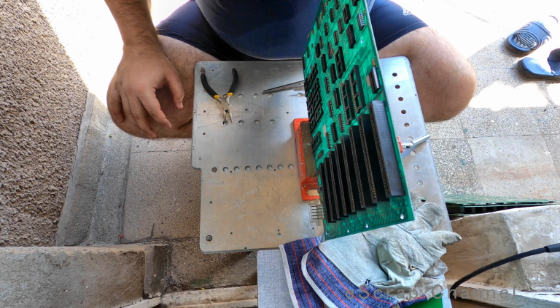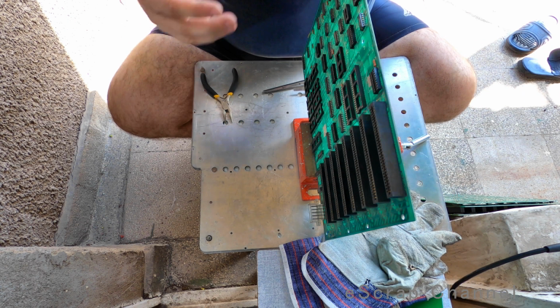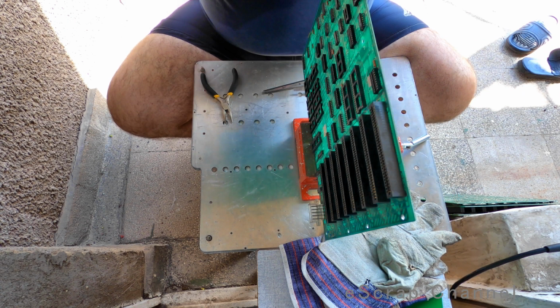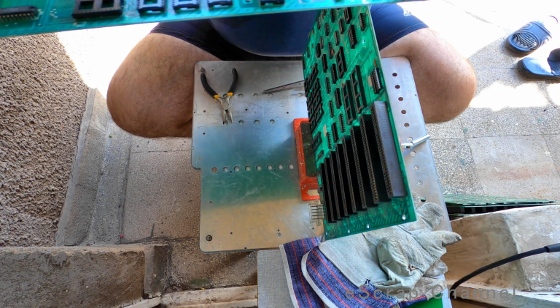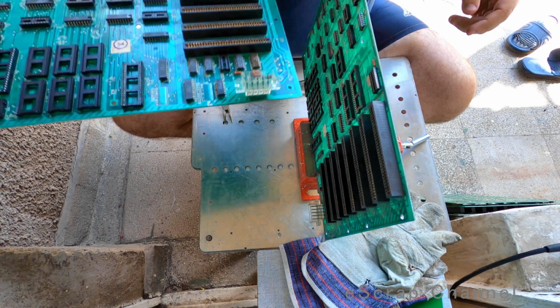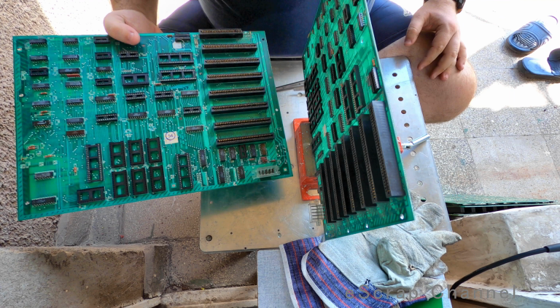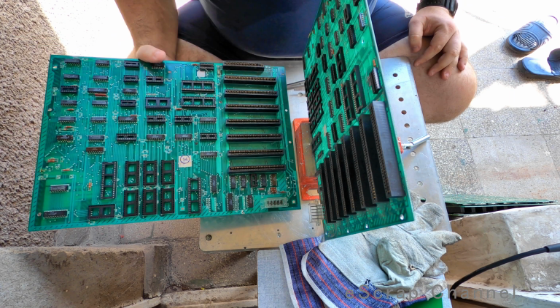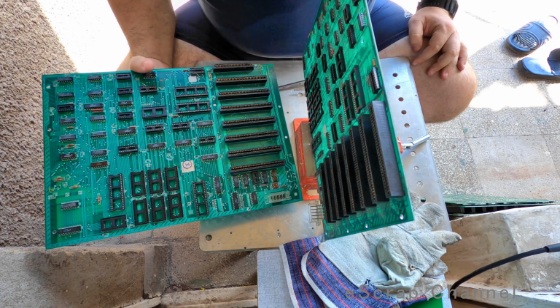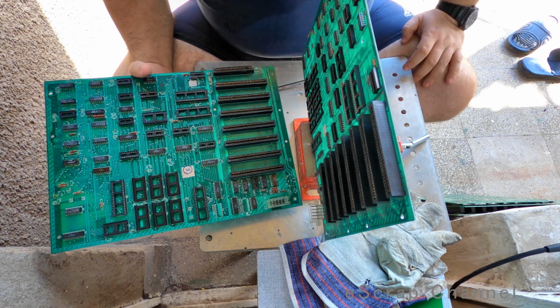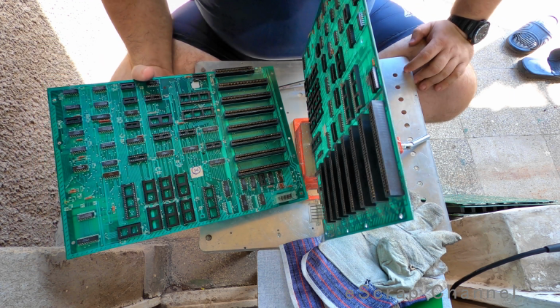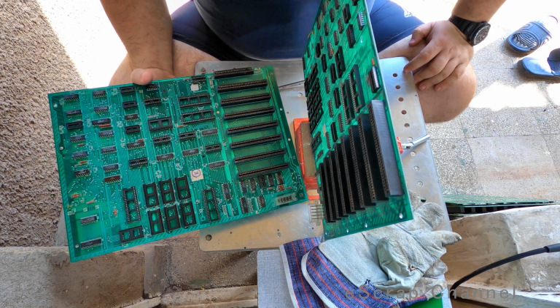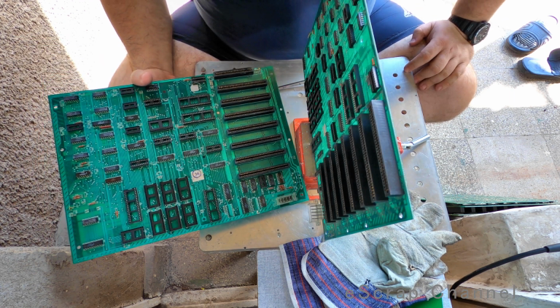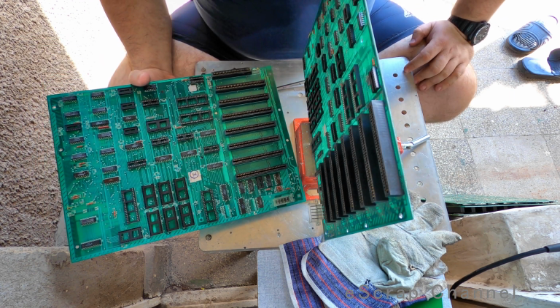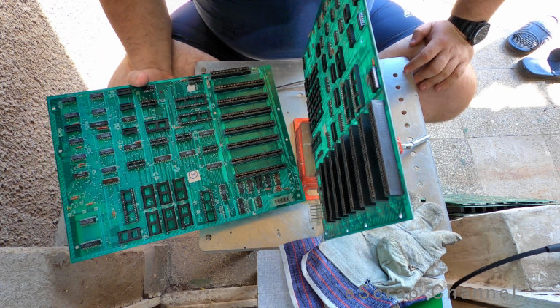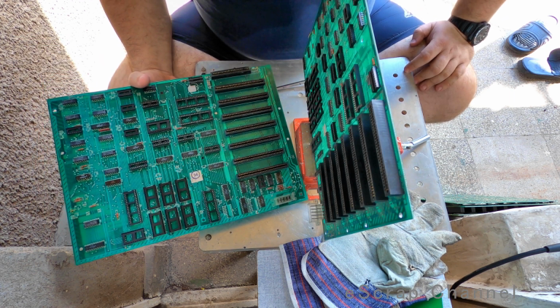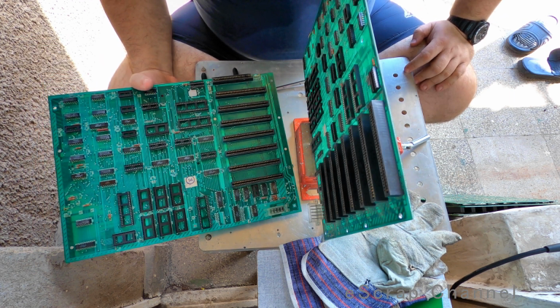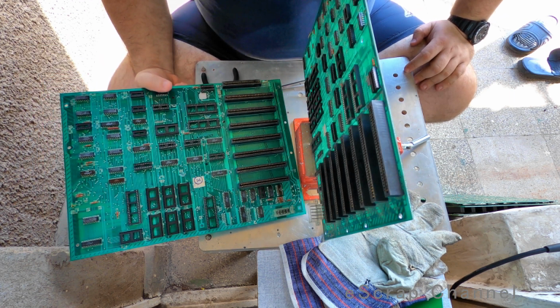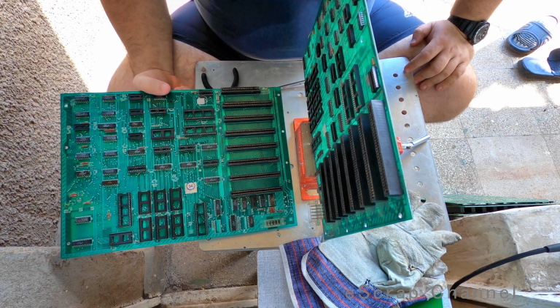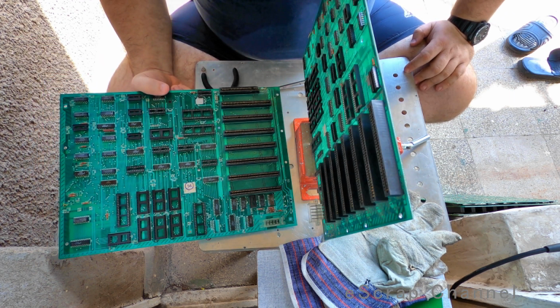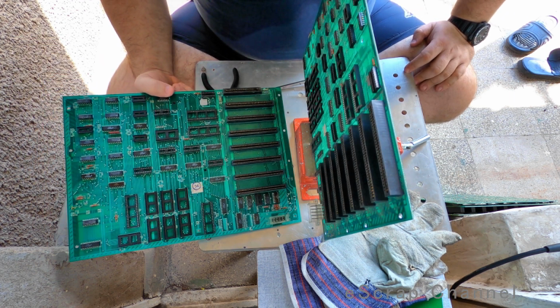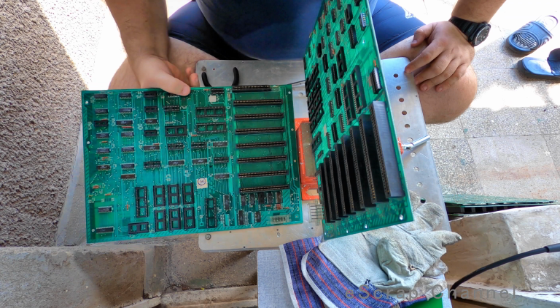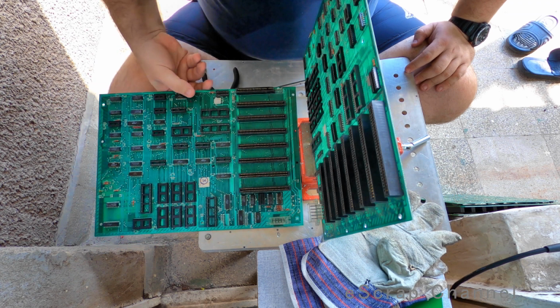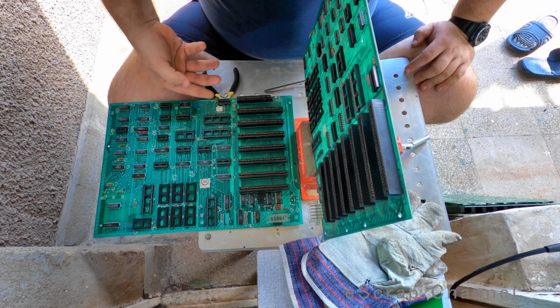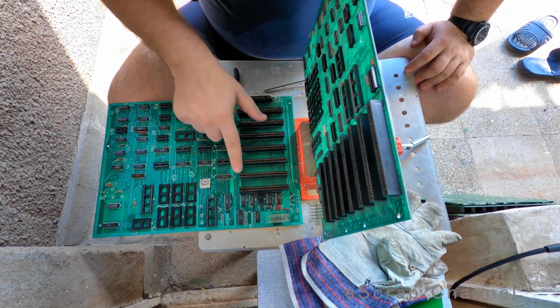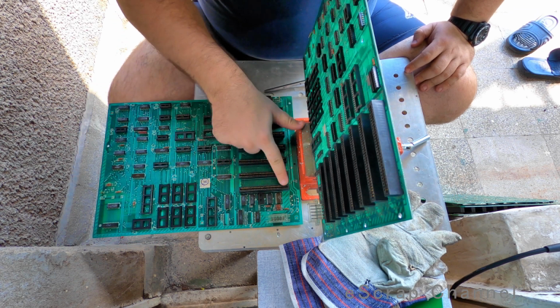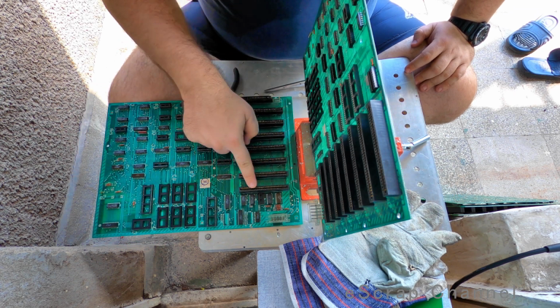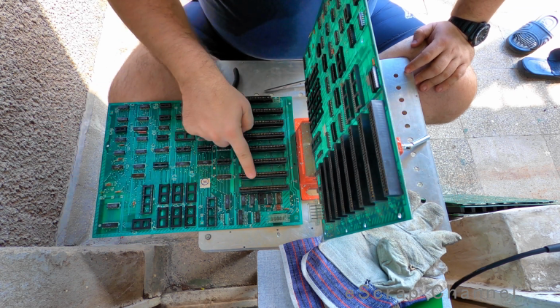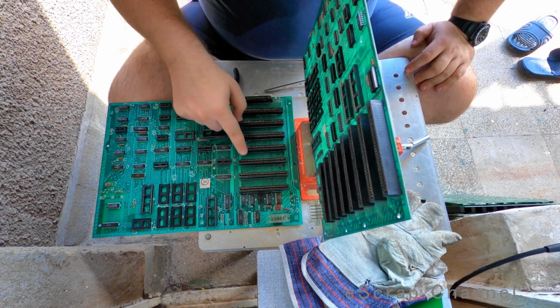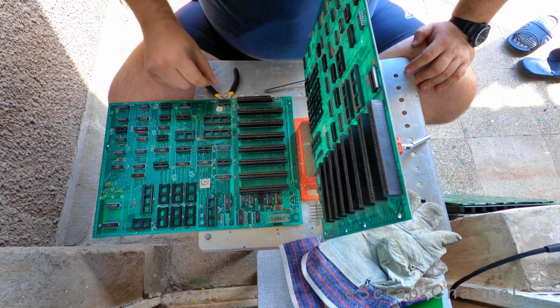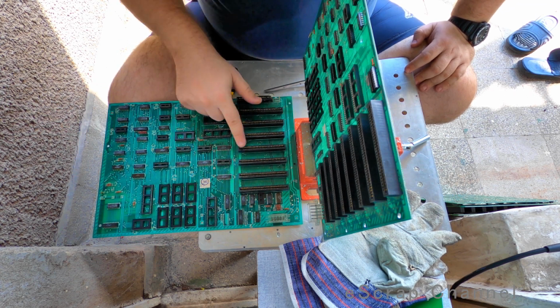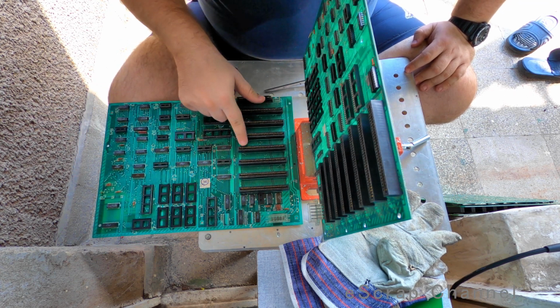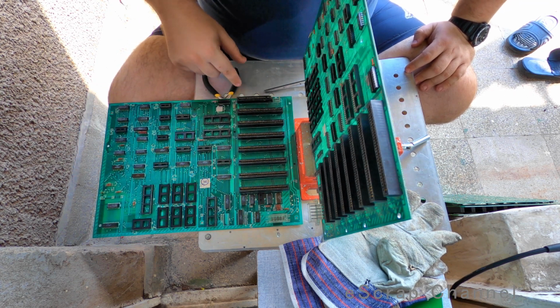Hello Scrappers! Let me show you today how they populate vintage boards. Usually they have really good boards. If you look at these slots here, they are really good, well gold plated.